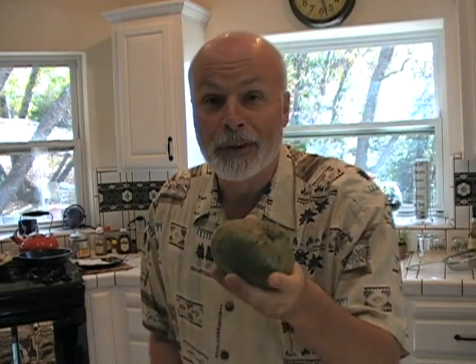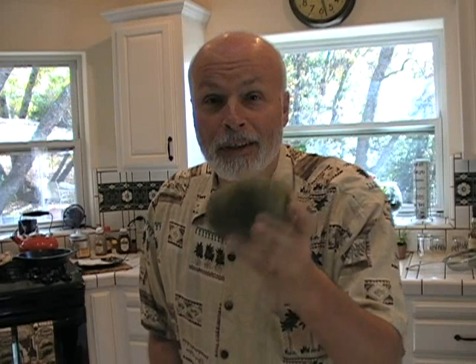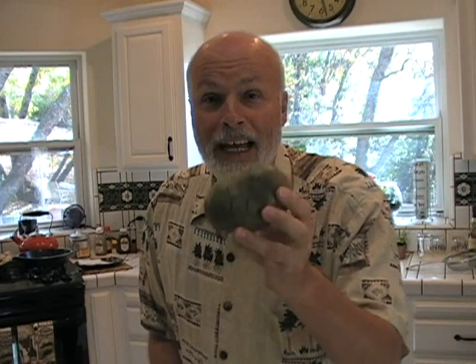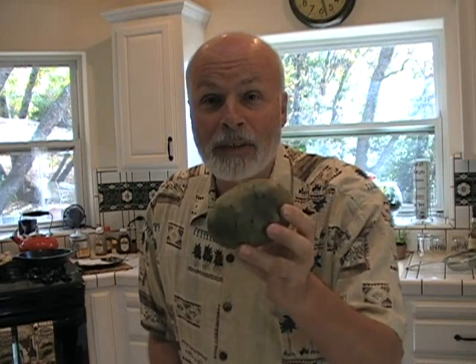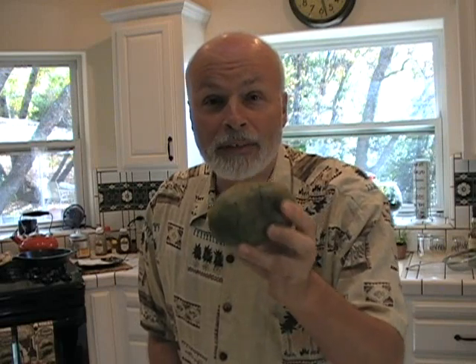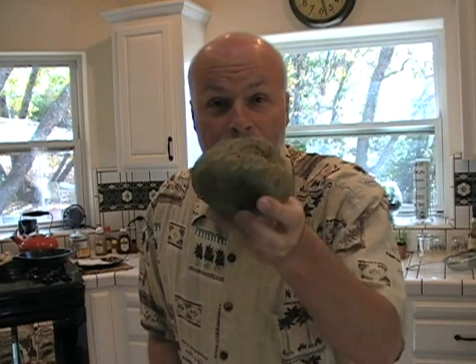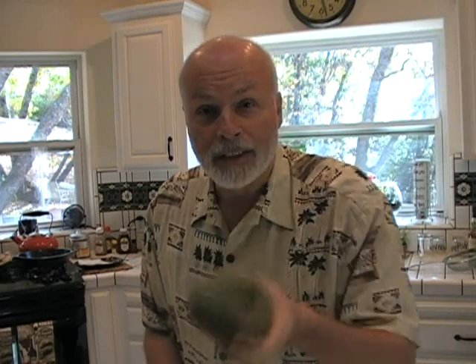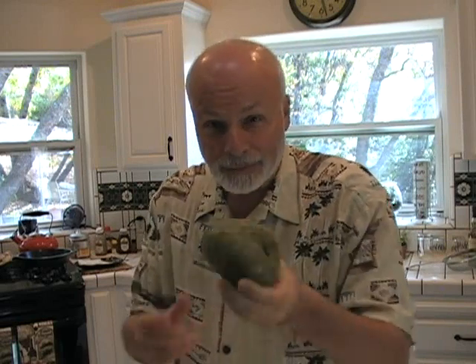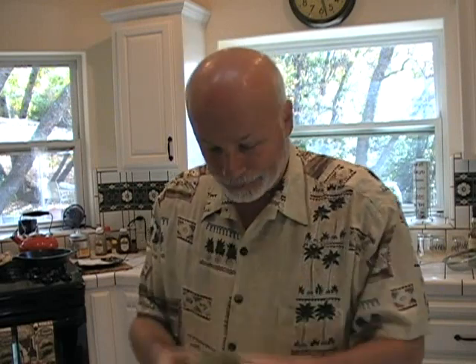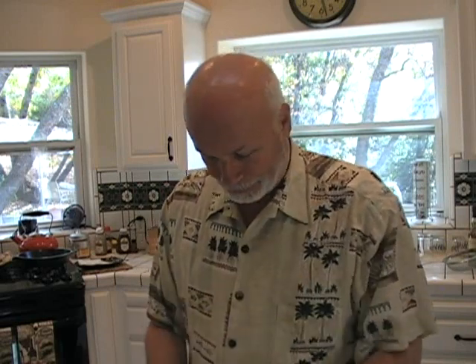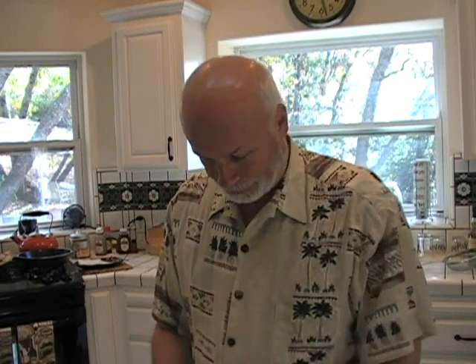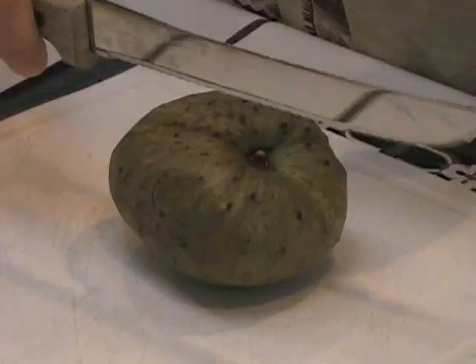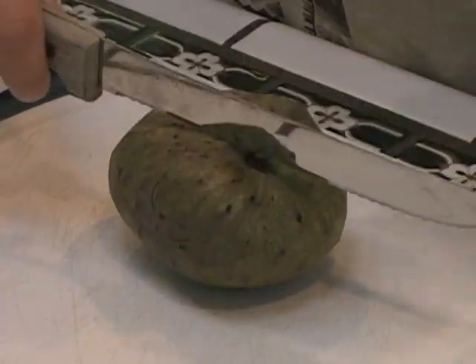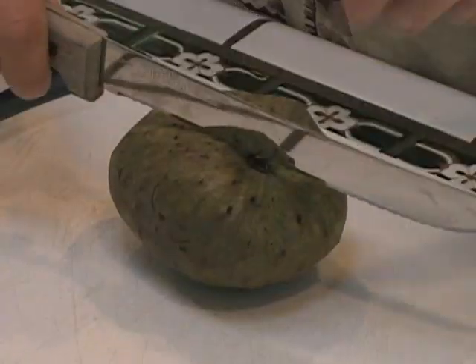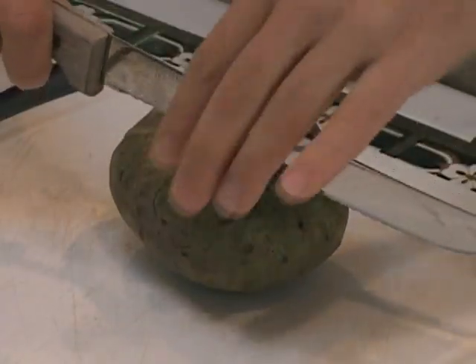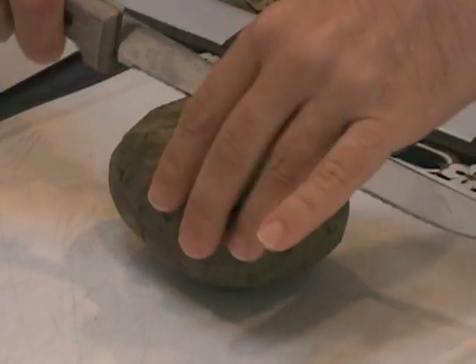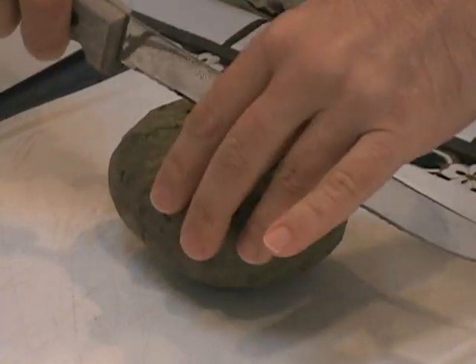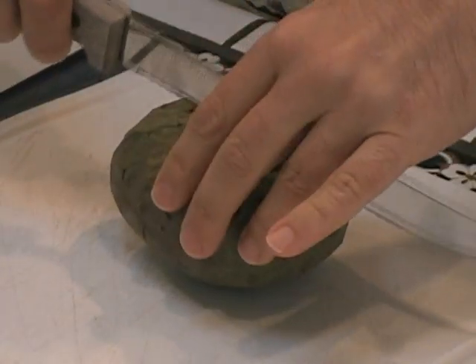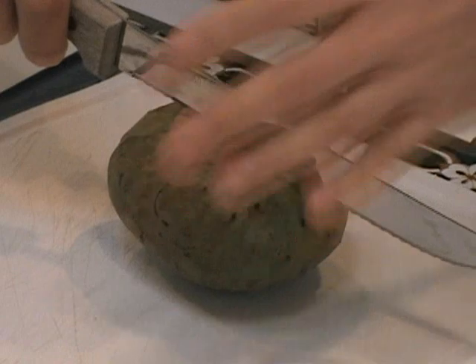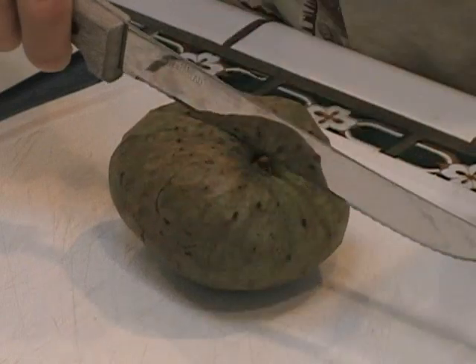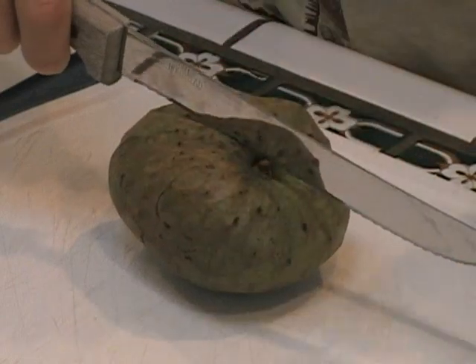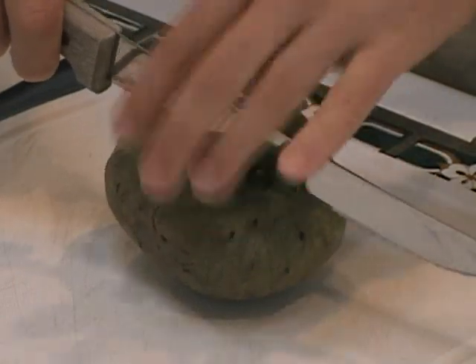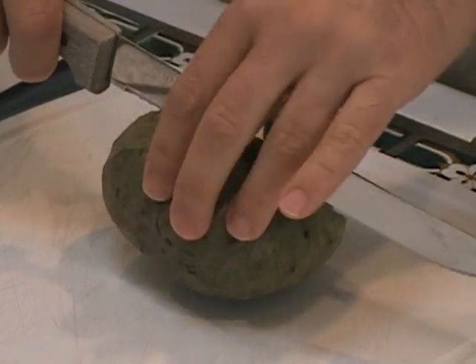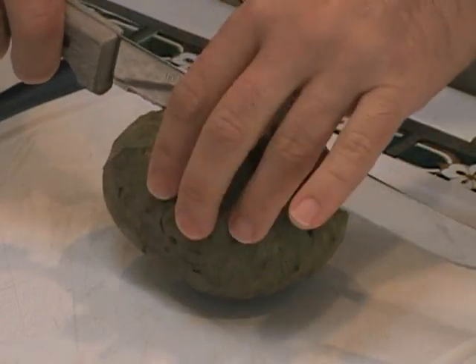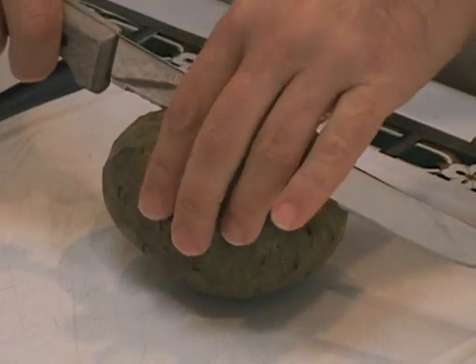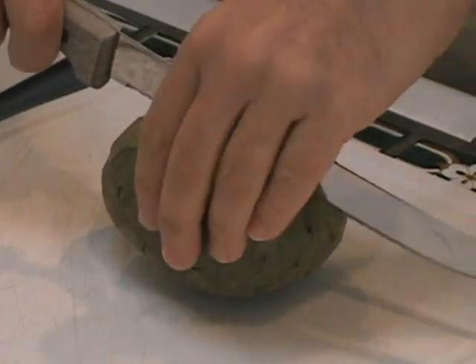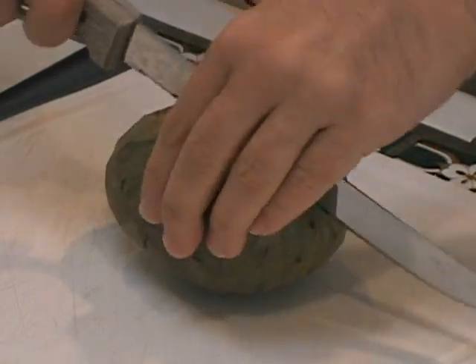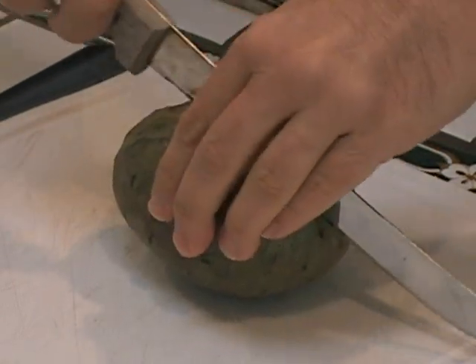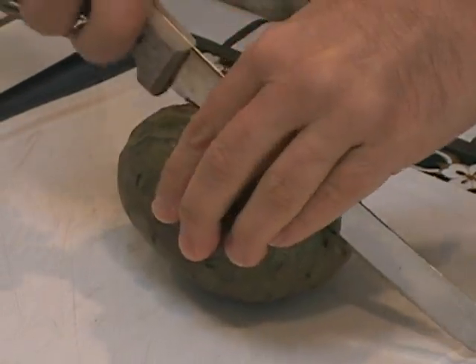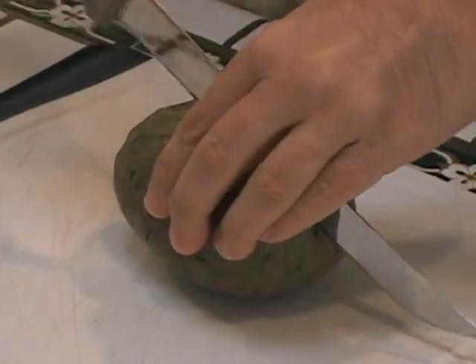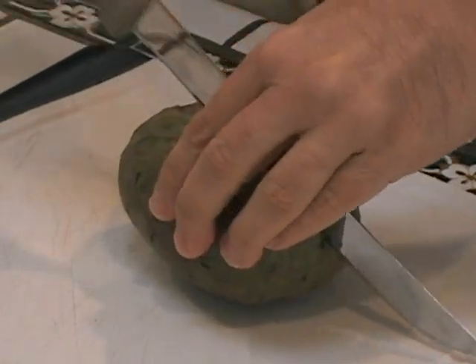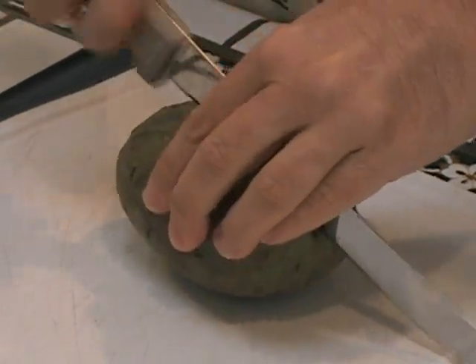So how to eat one? Check it out. You just cut it as simple as this — you just take a knife and cut it right down the middle.